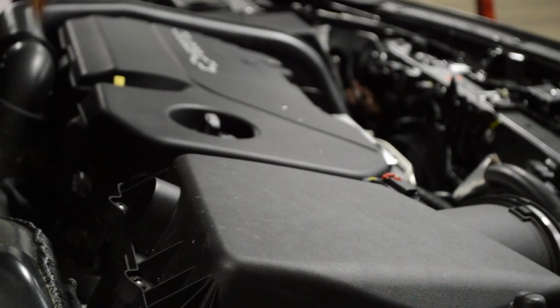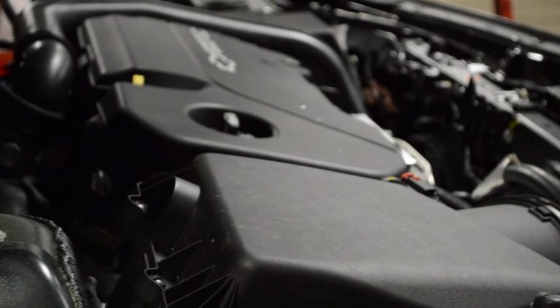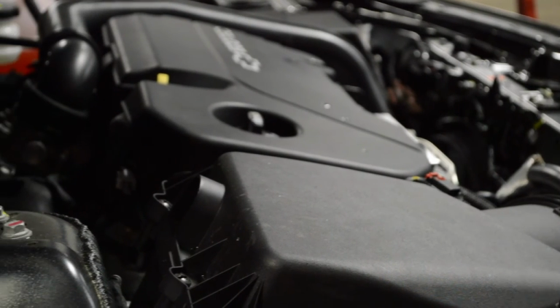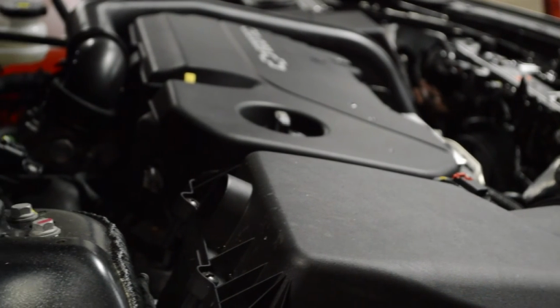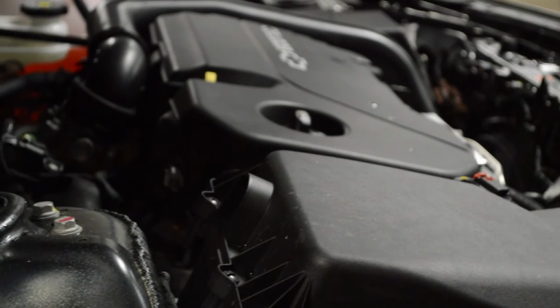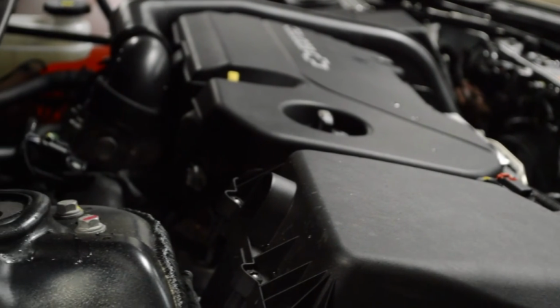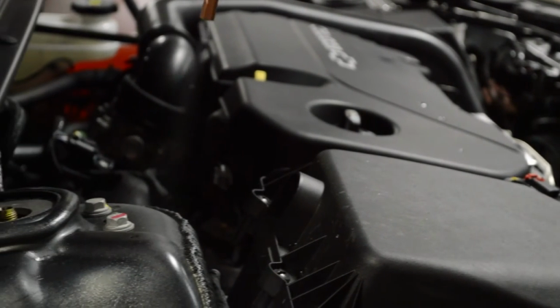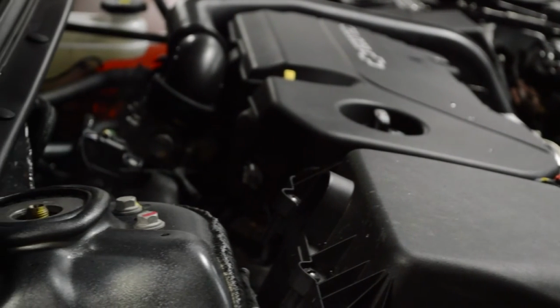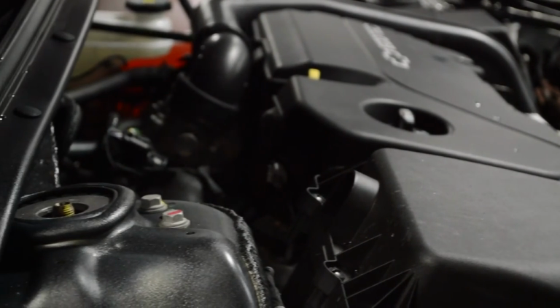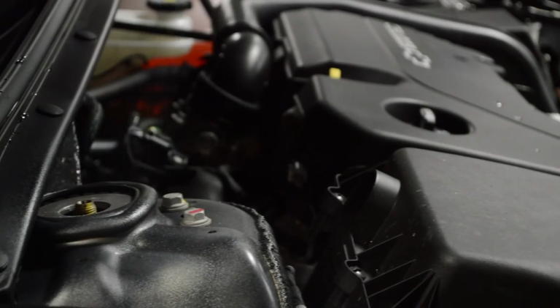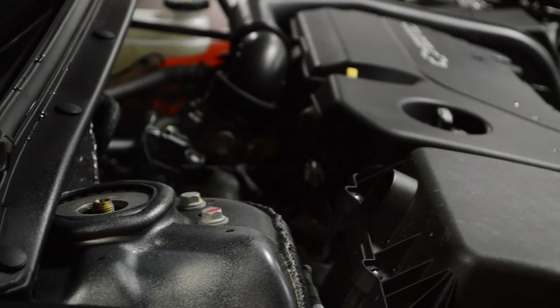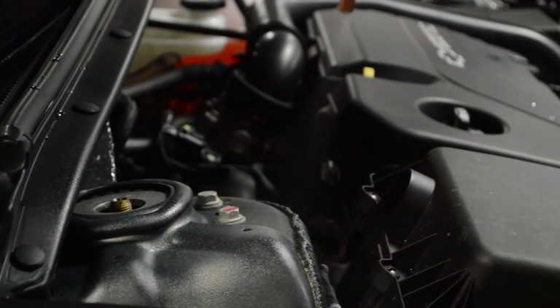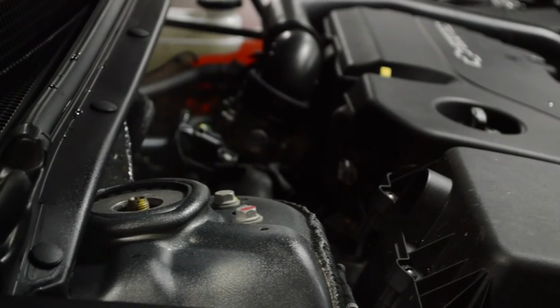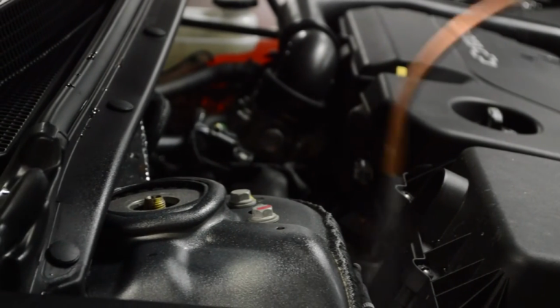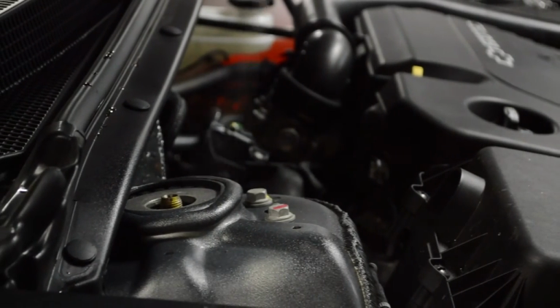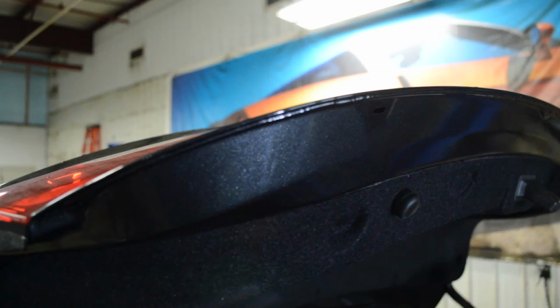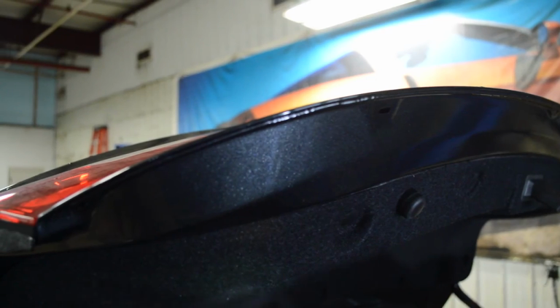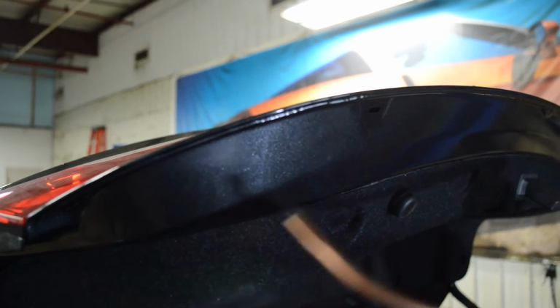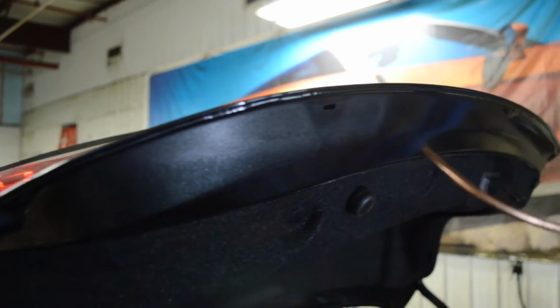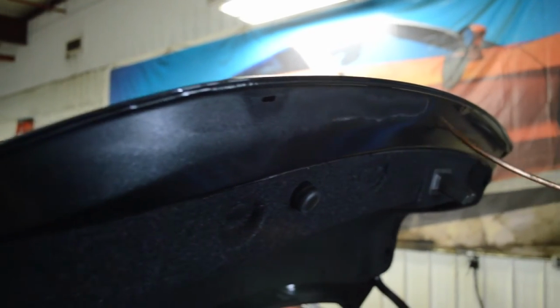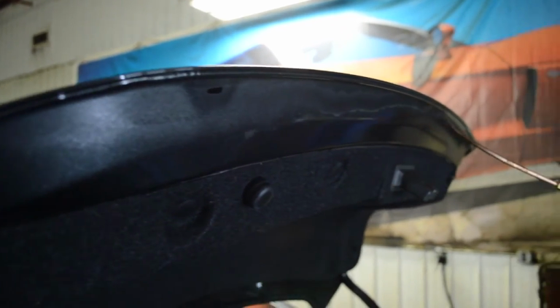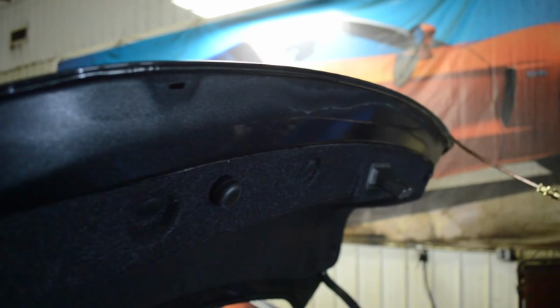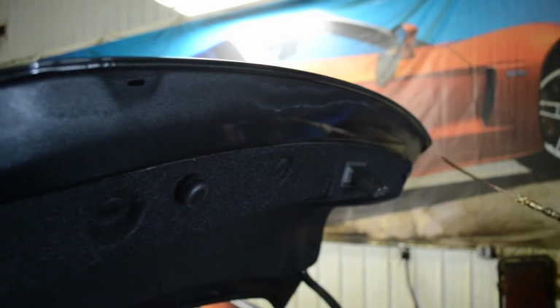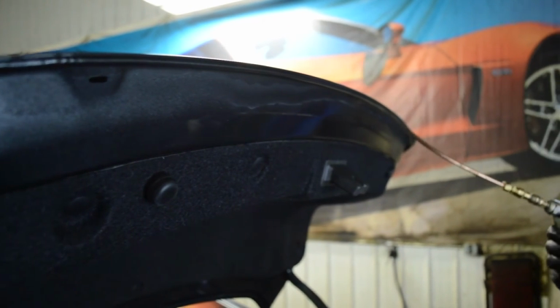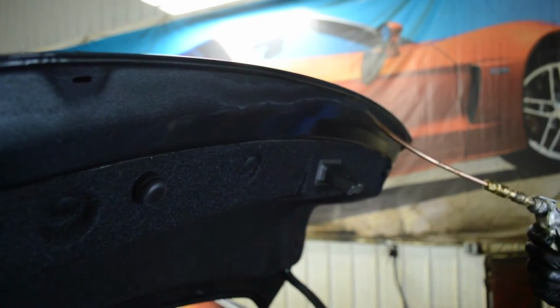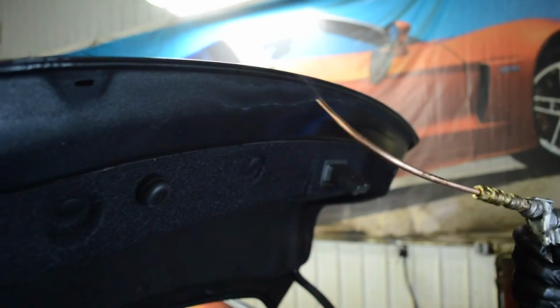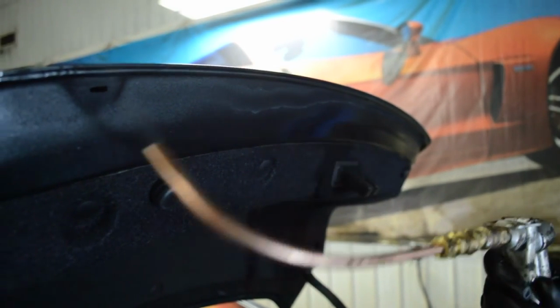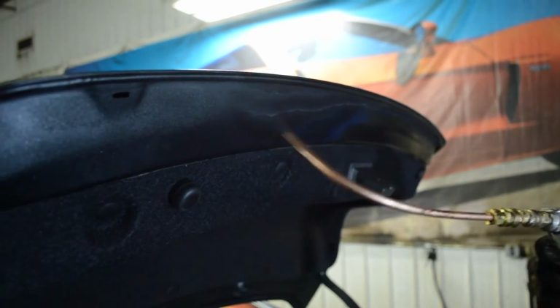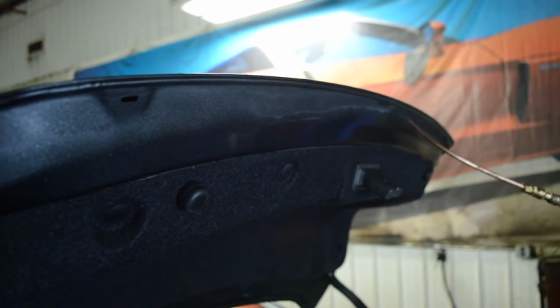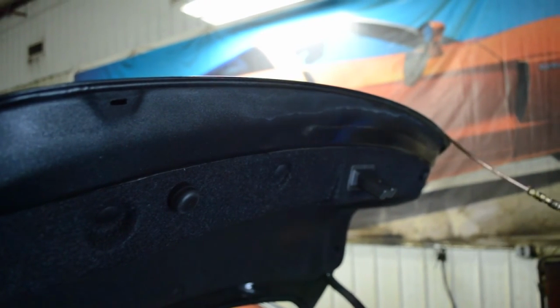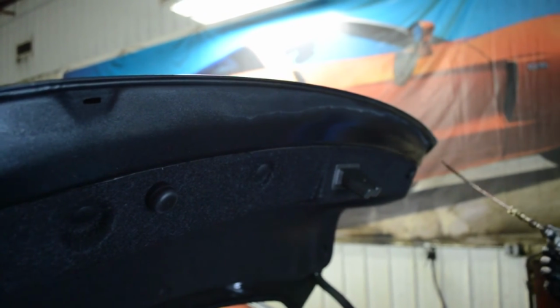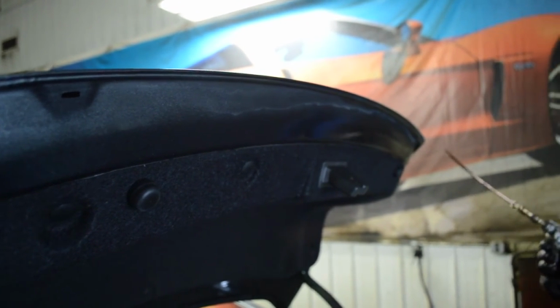We fog inside door panels, fender panels, rear quarter panels, trunk lids, and tailgates. Trunk and door lips, hinges, and vulnerable underside structural components will also be sprayed.